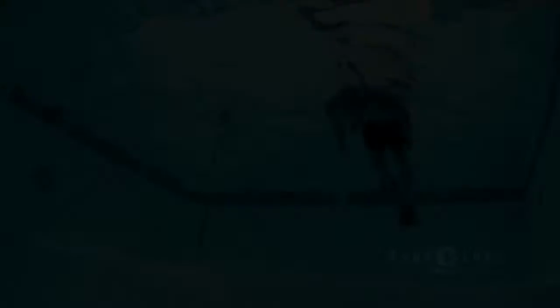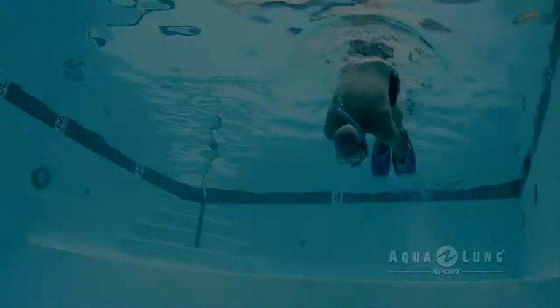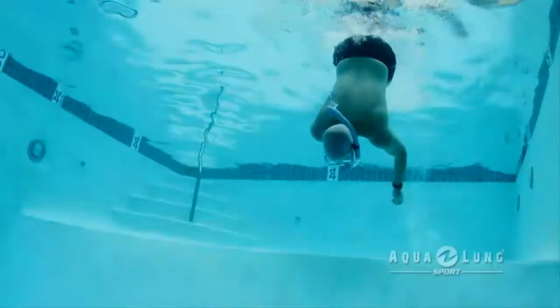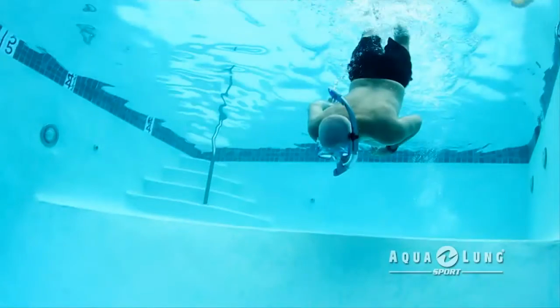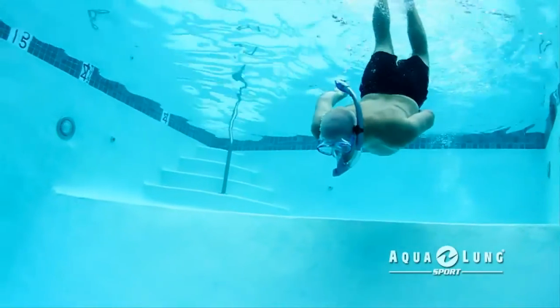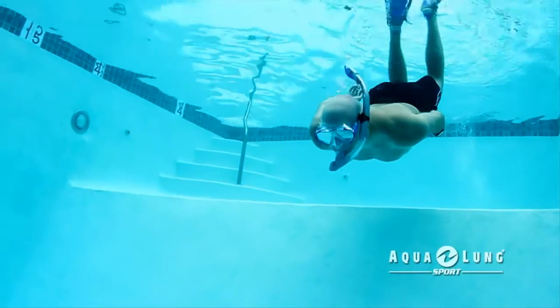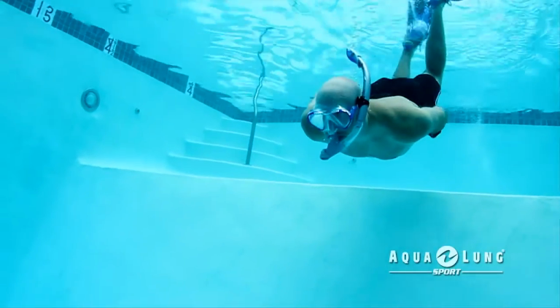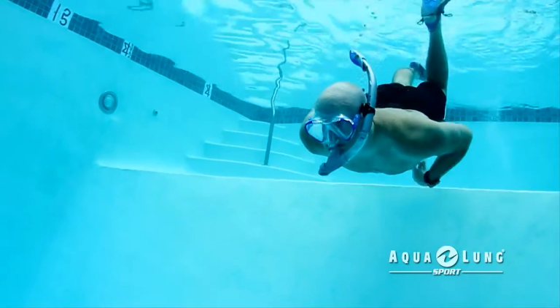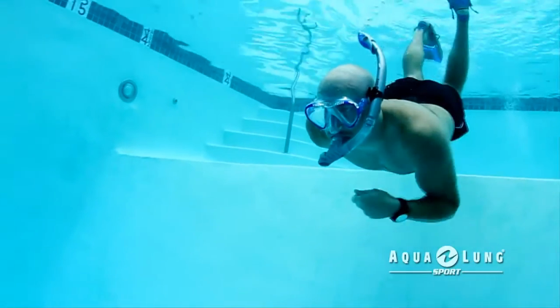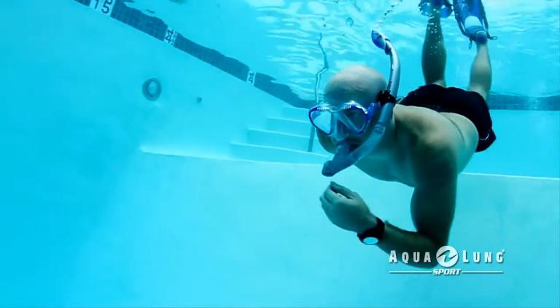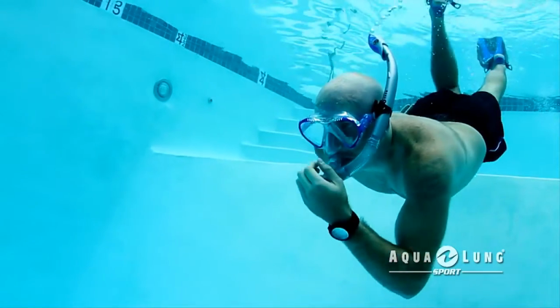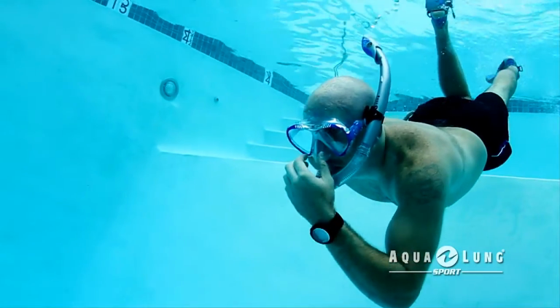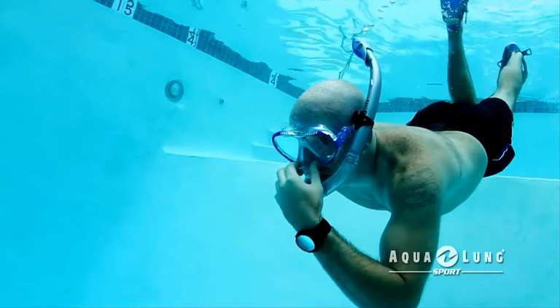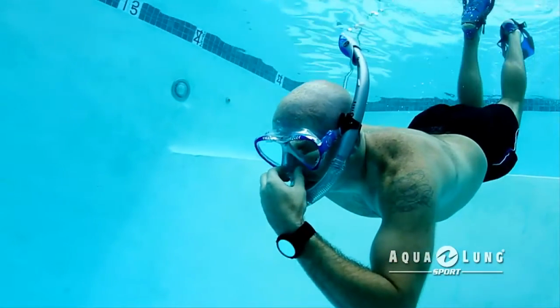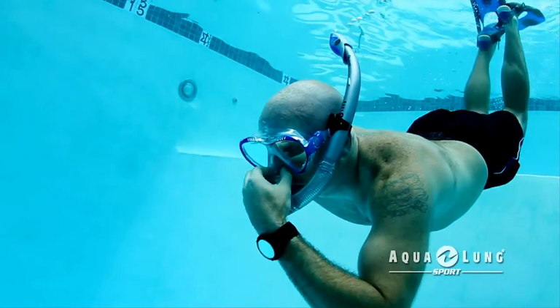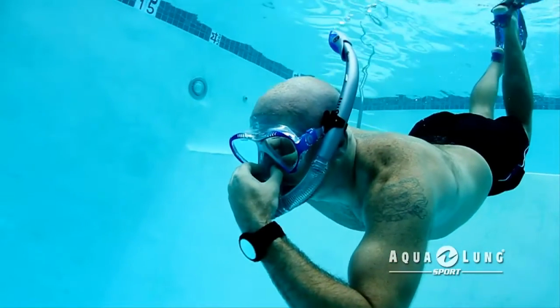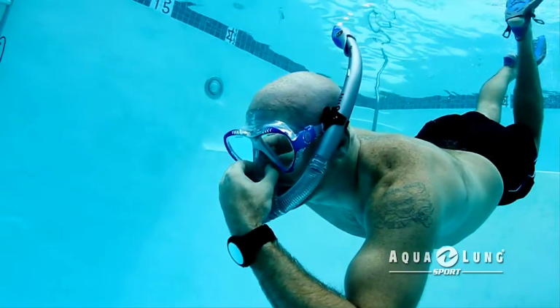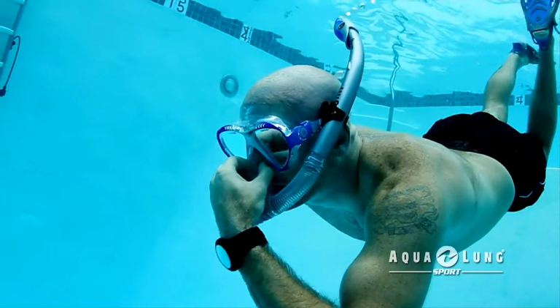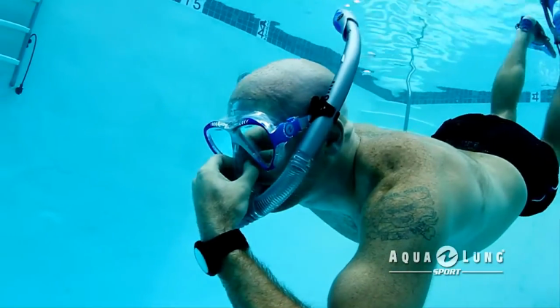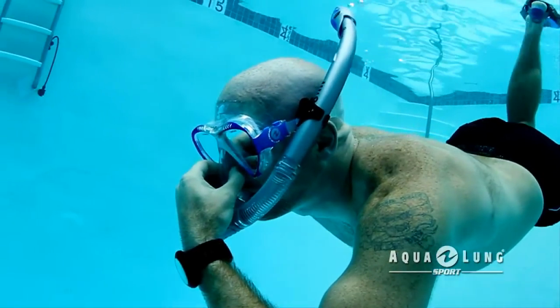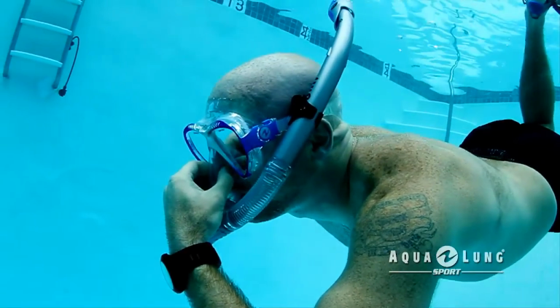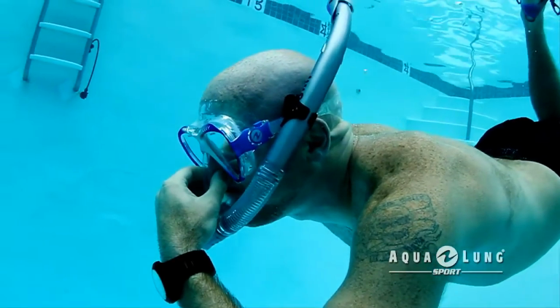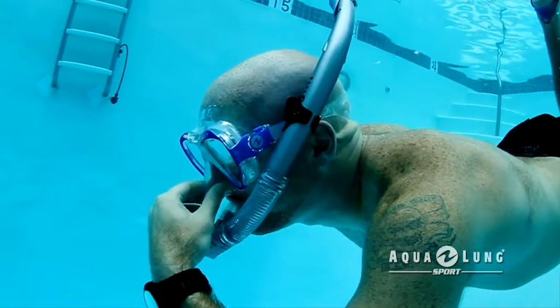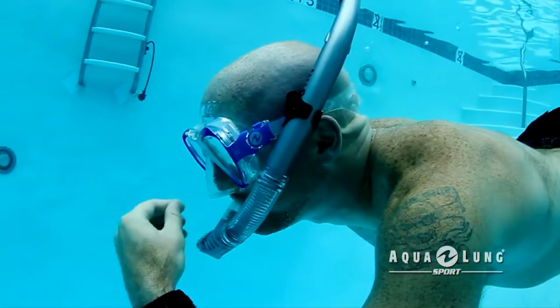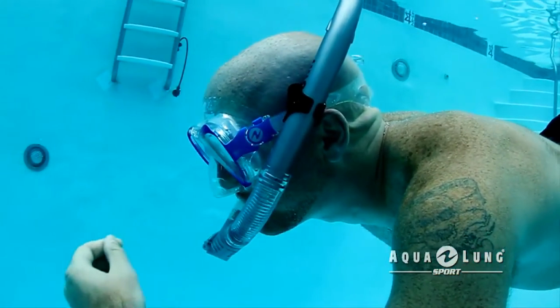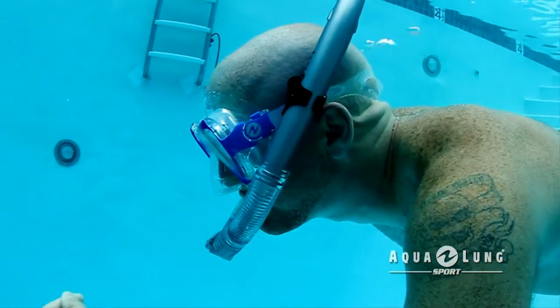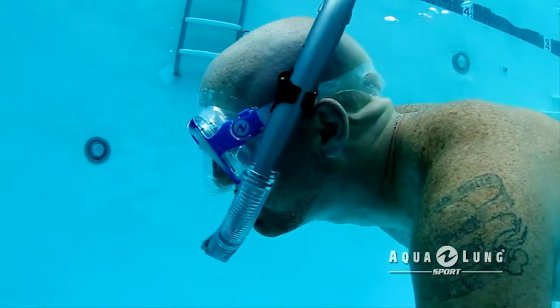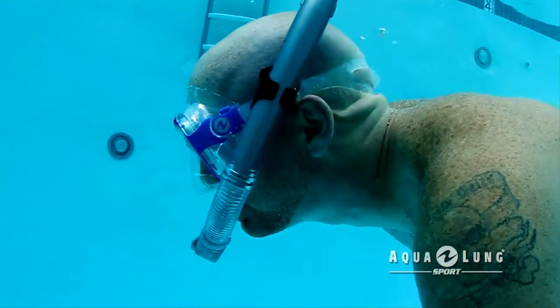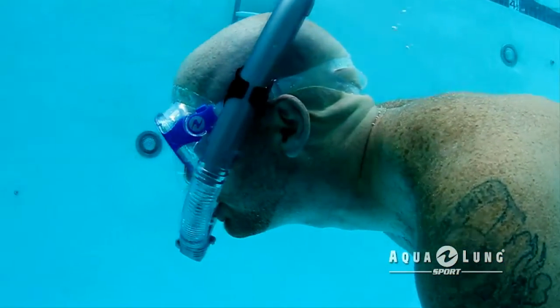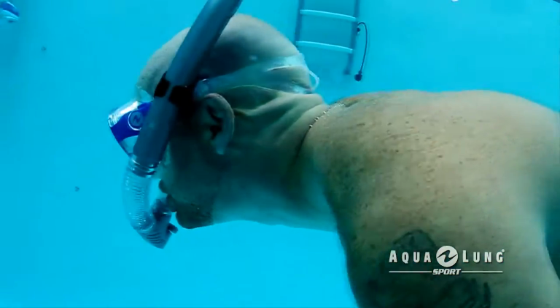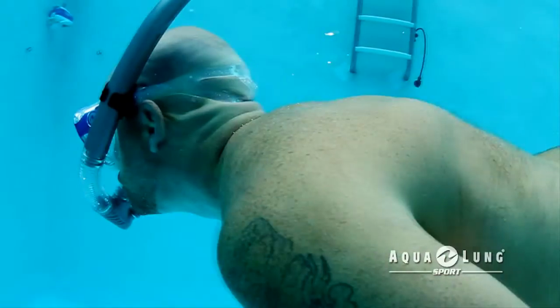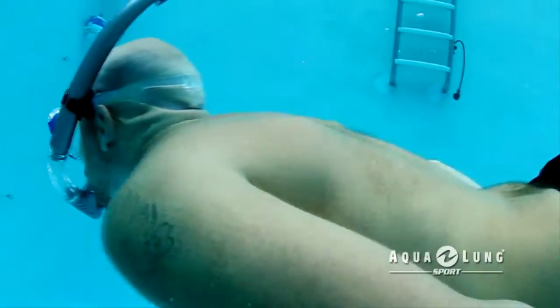After you have watched the Snorkel 101 video to learn how to equalize the pressure in your ears, you will be able to descend in the water safely. You will also now be ready to try our Easy Equalize mask.